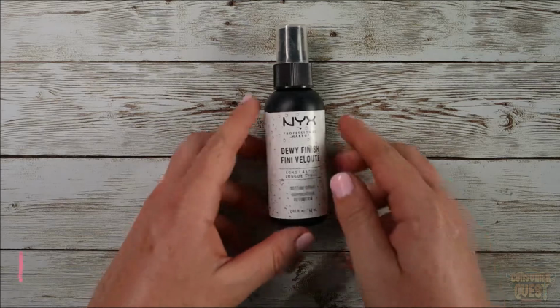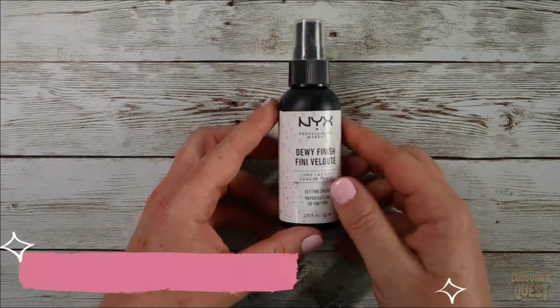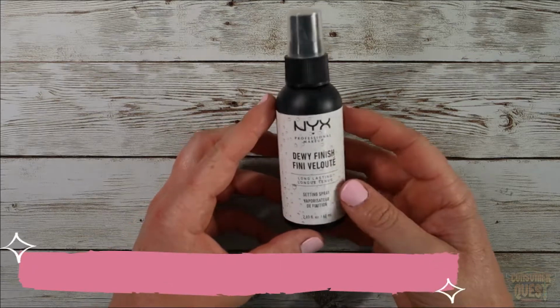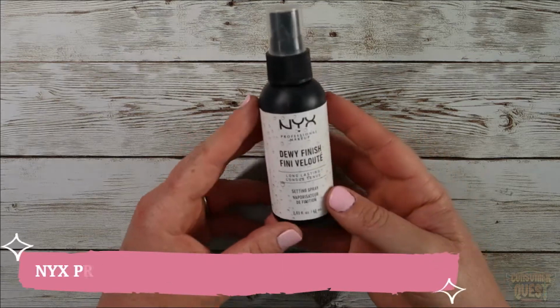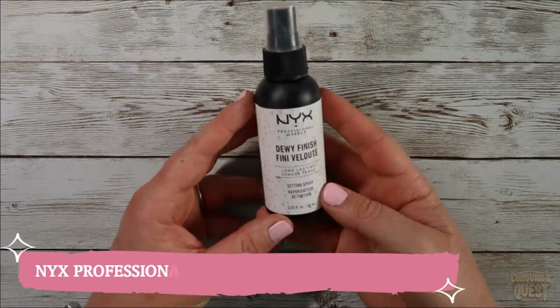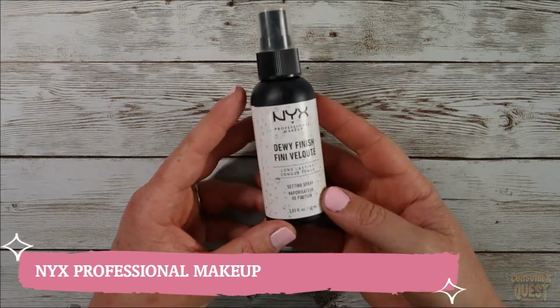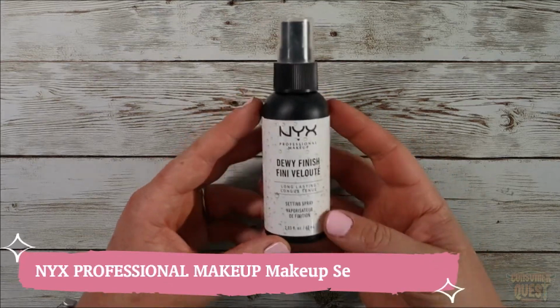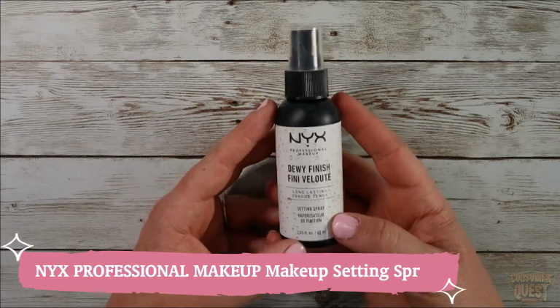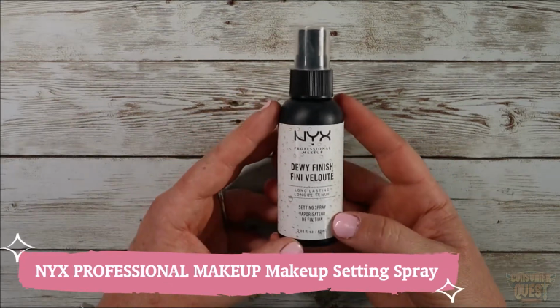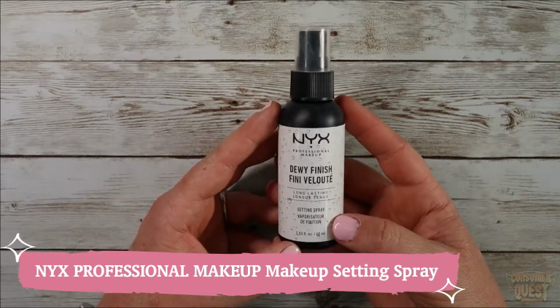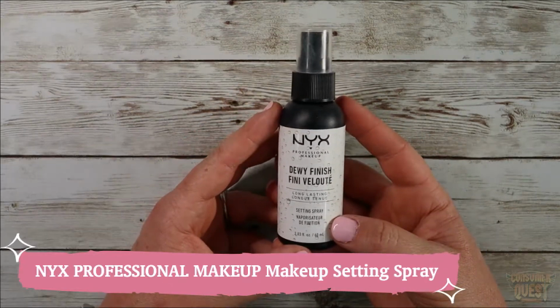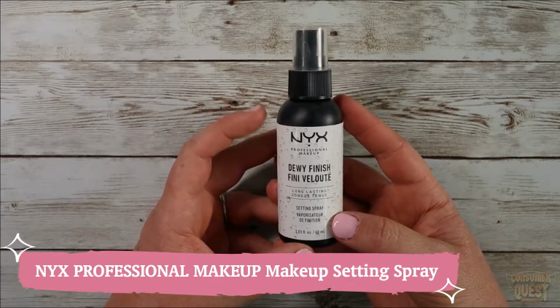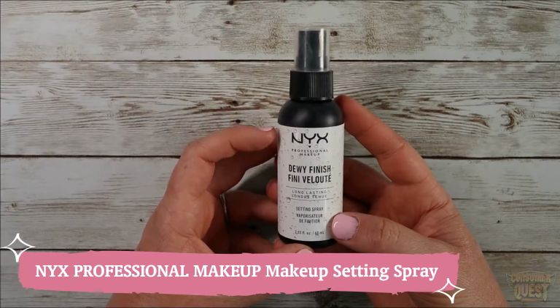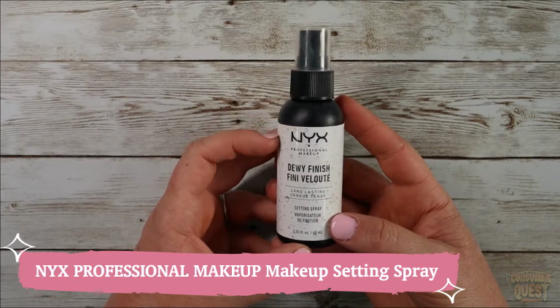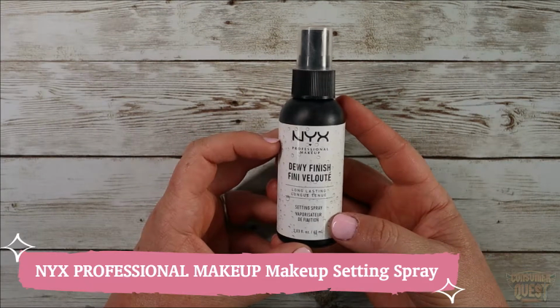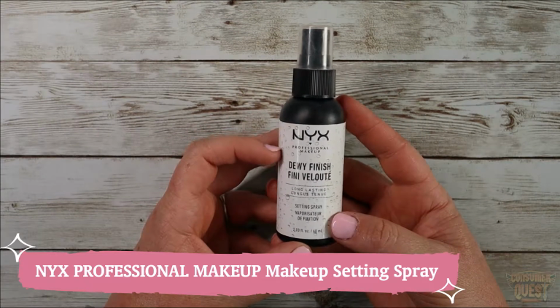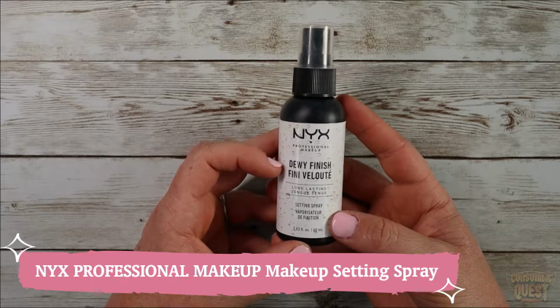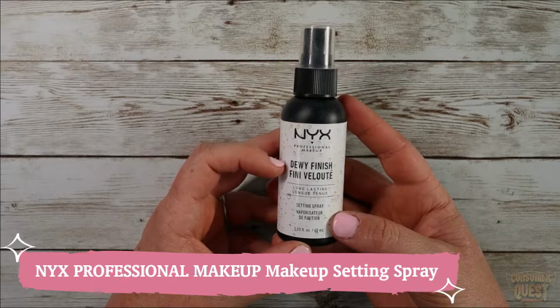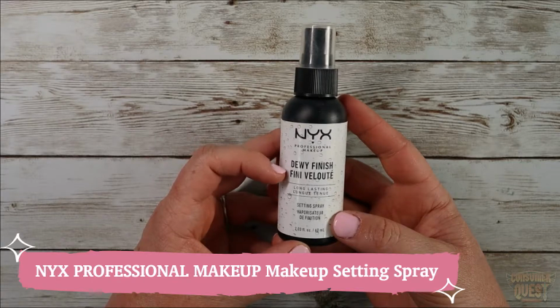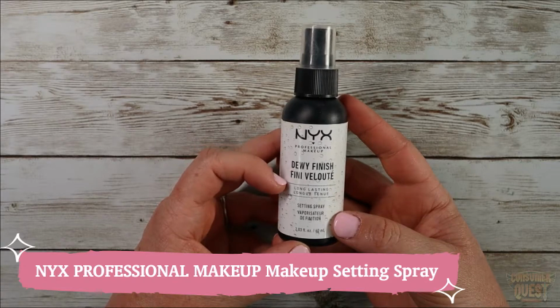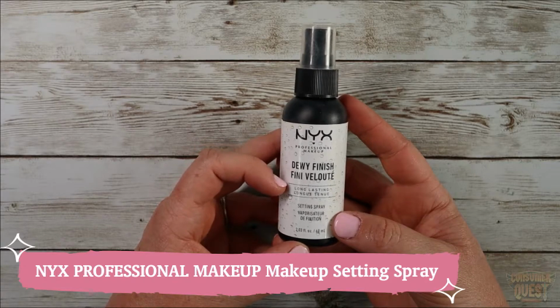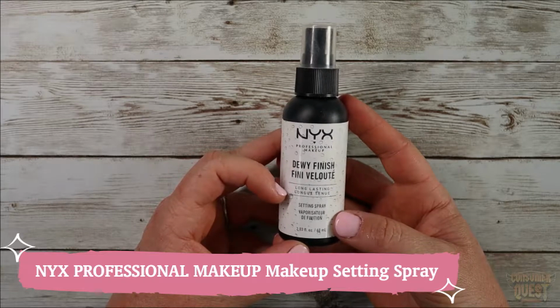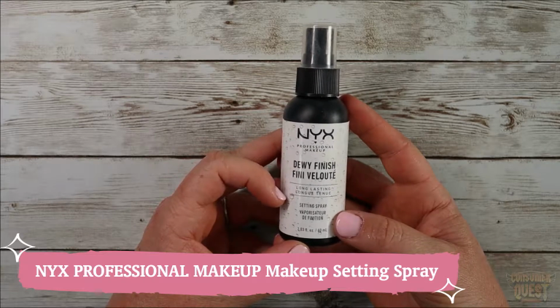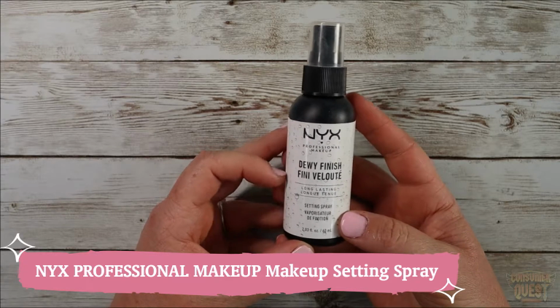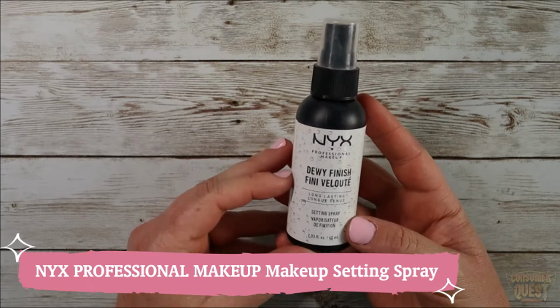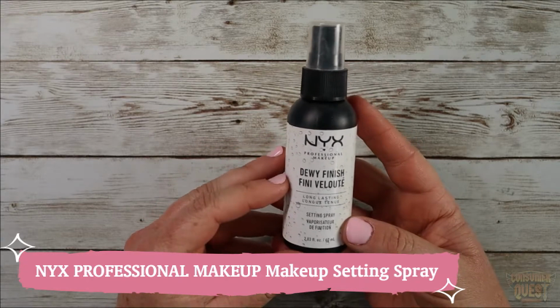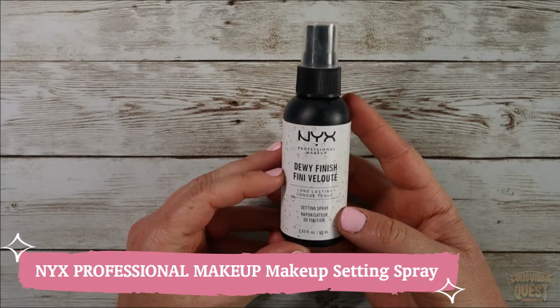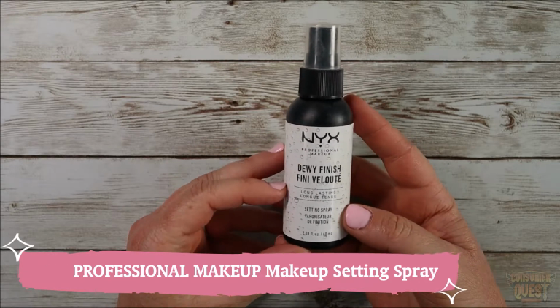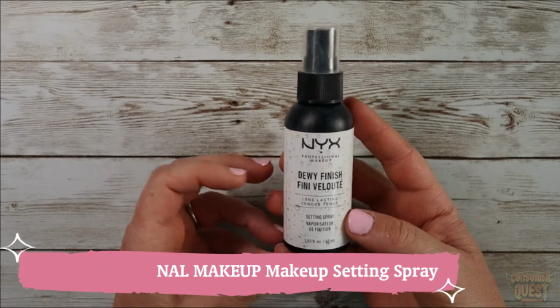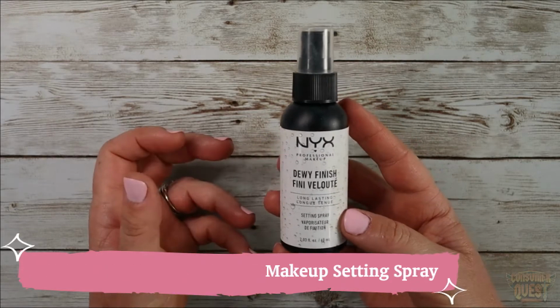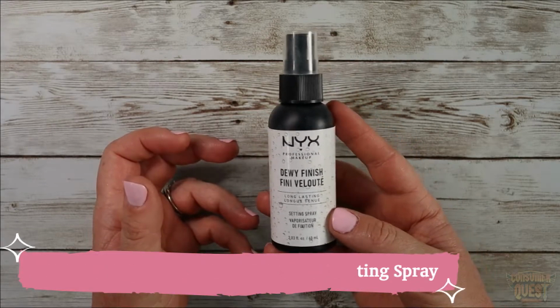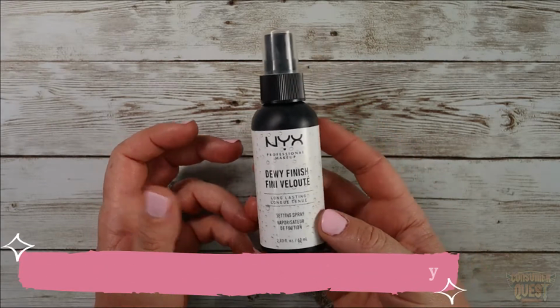Hi everyone, I'm here to talk to you today about NYX Professional Makeup Dewy Finish Long-lasting Setting Spray.